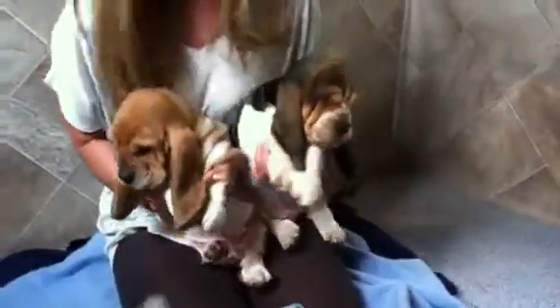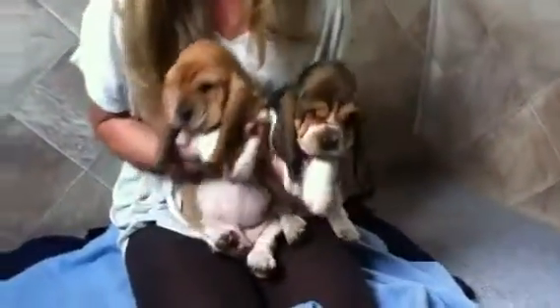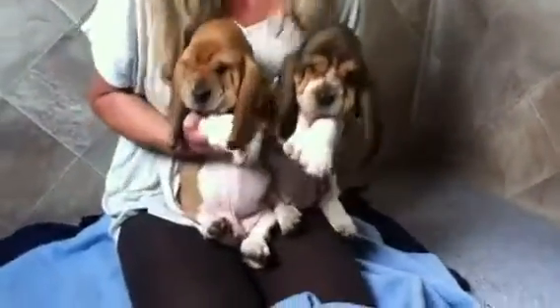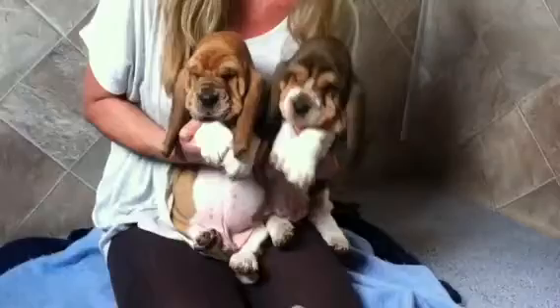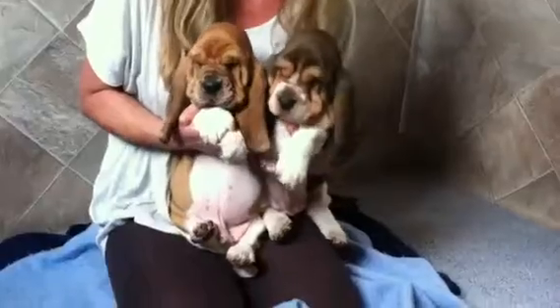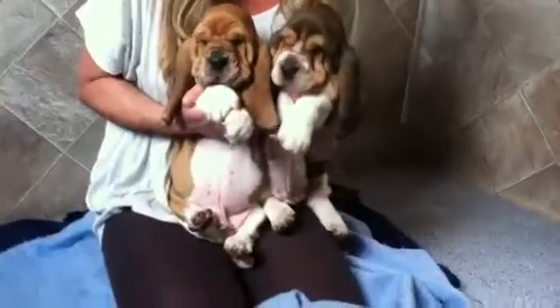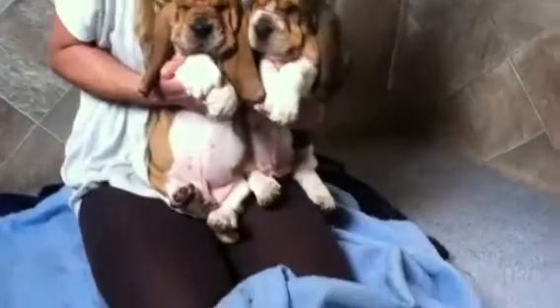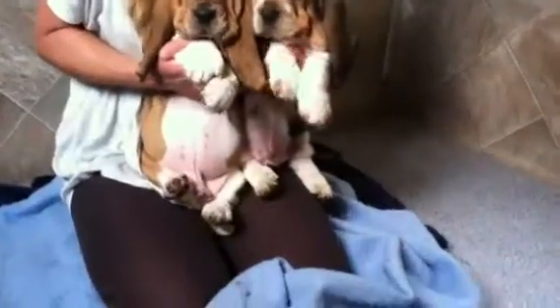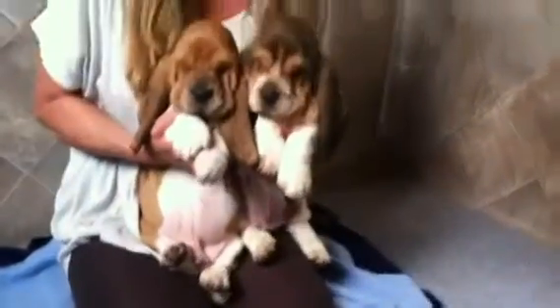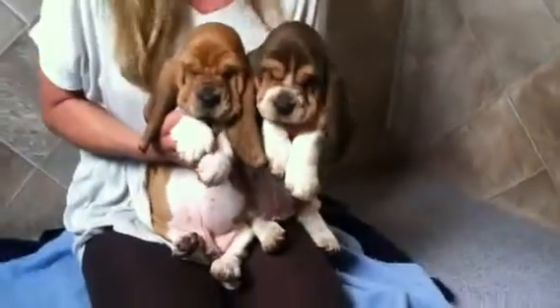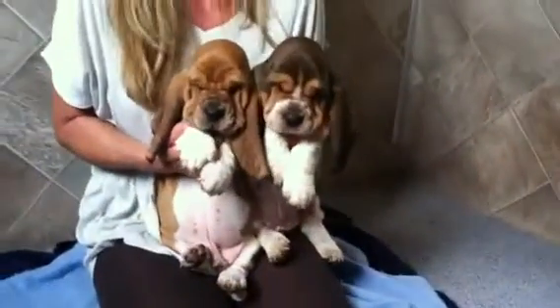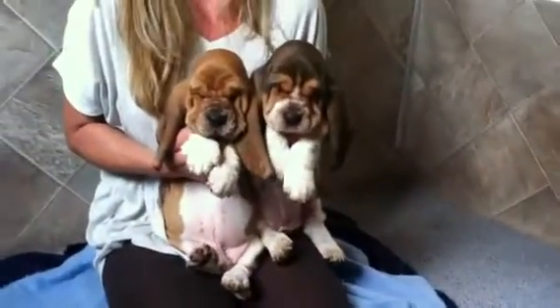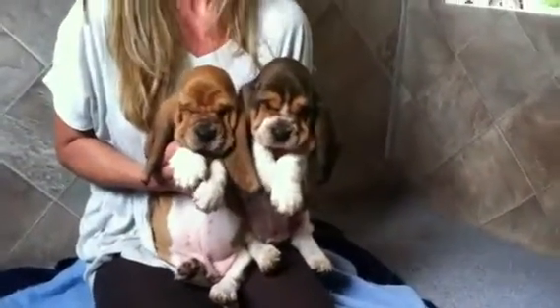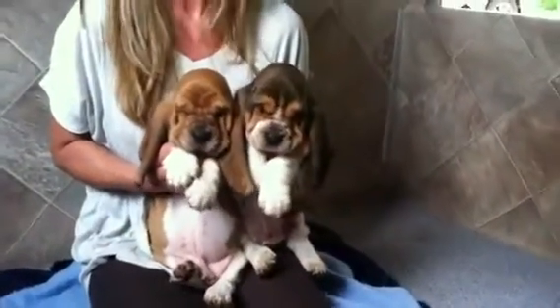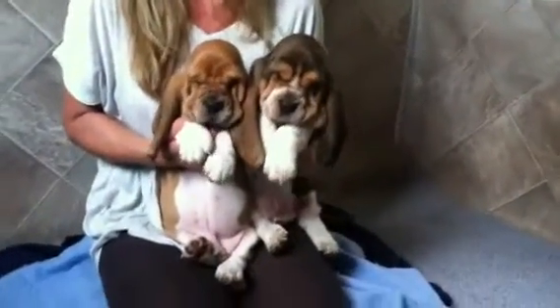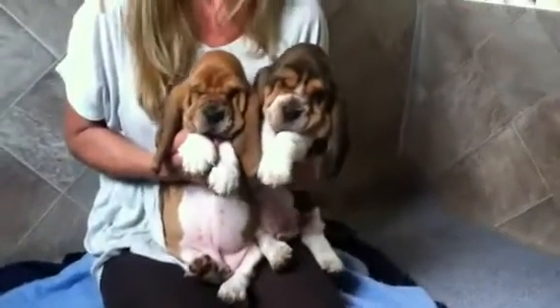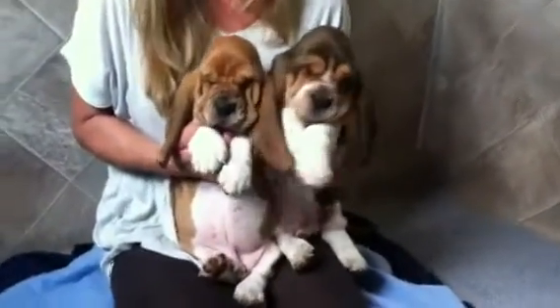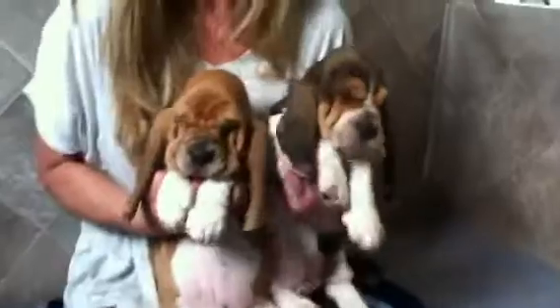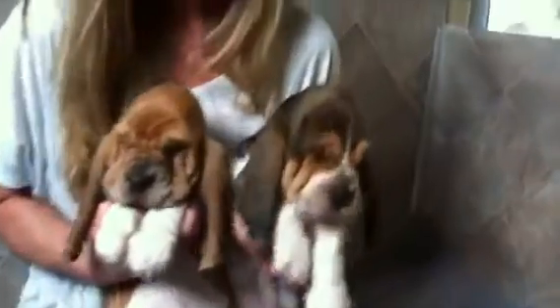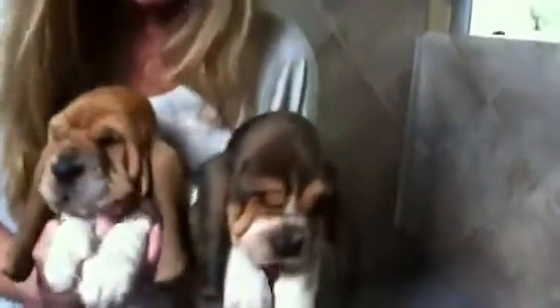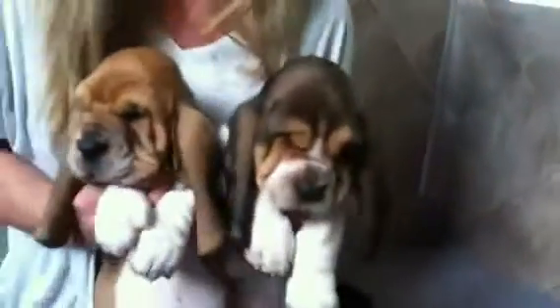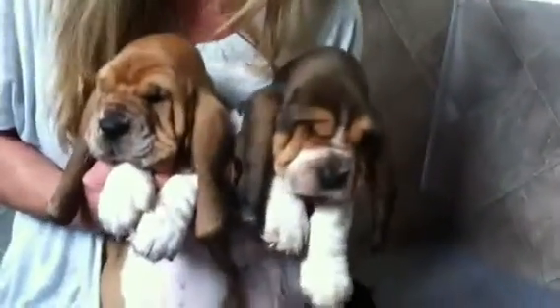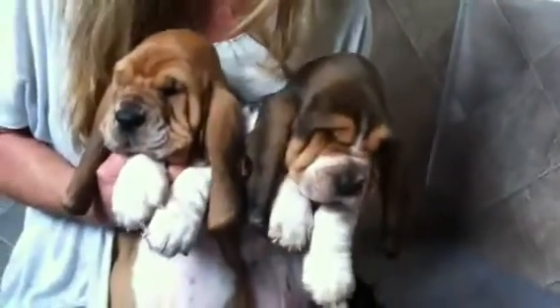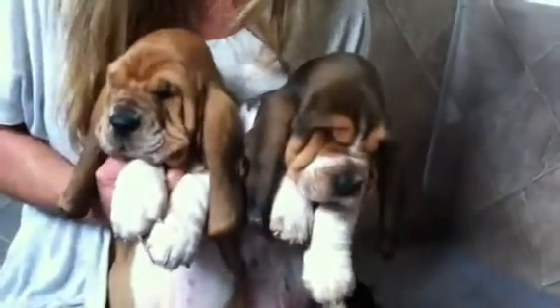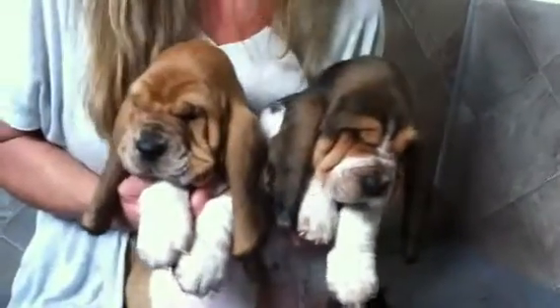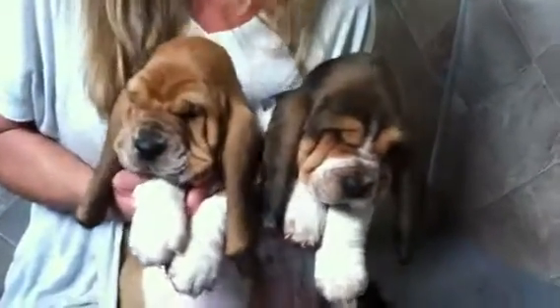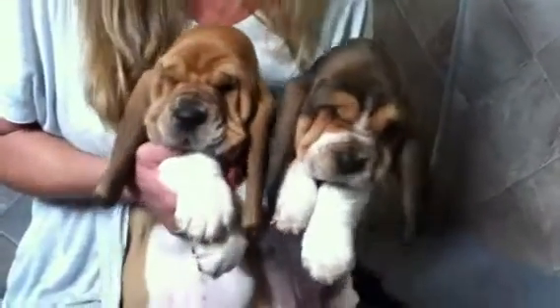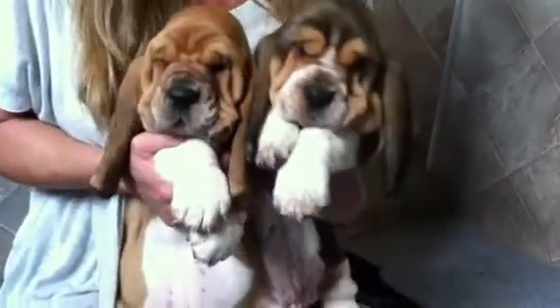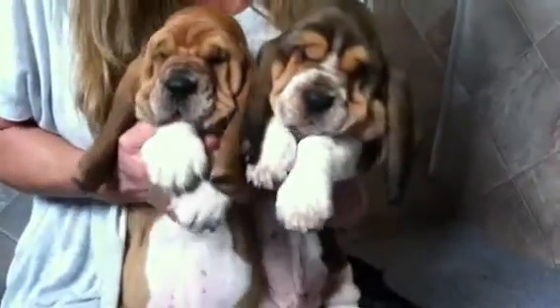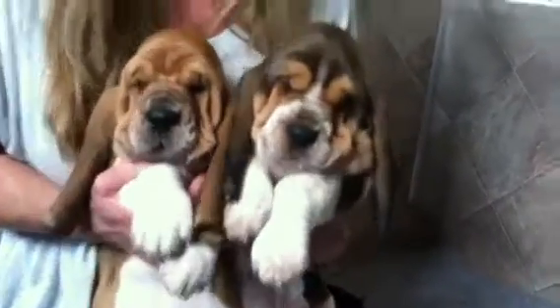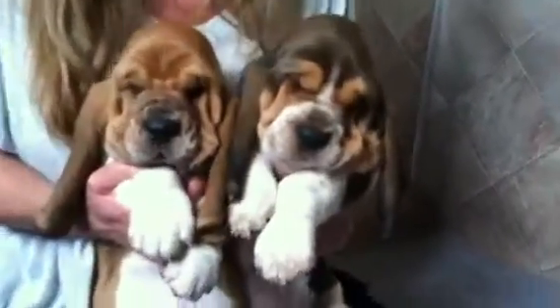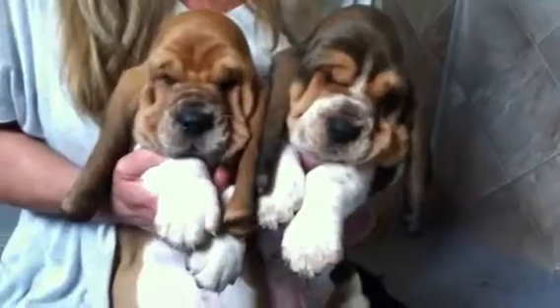Leroy and Dexter. Get a close-up. See their ear lengths? Beautiful. They're stunning.